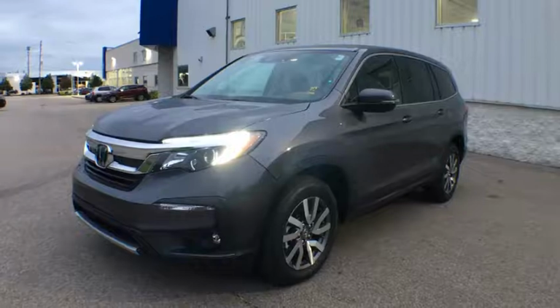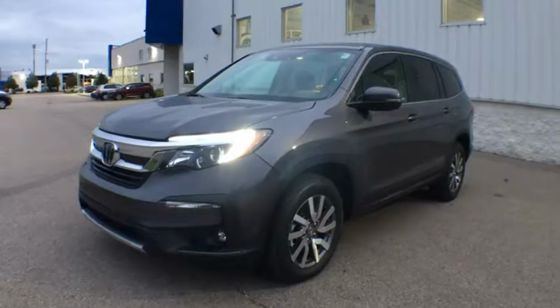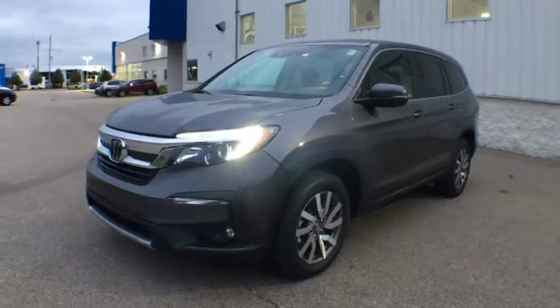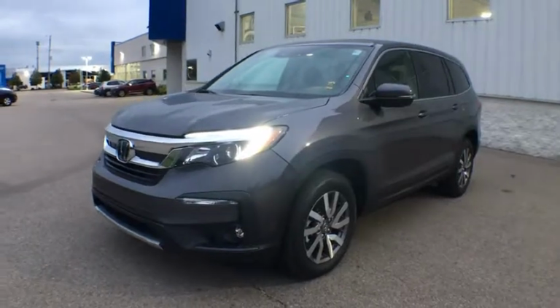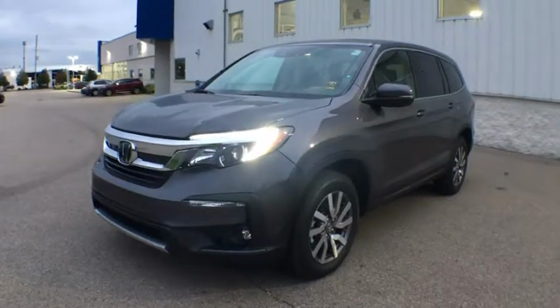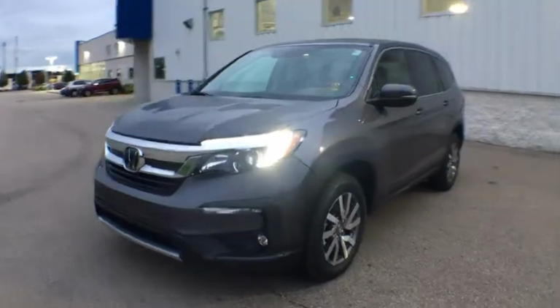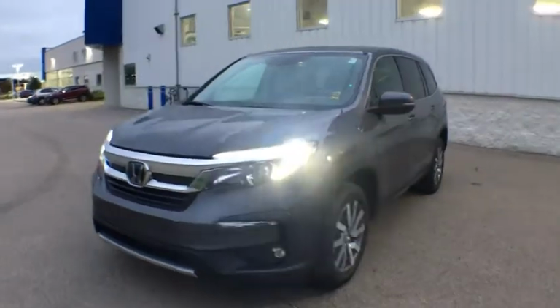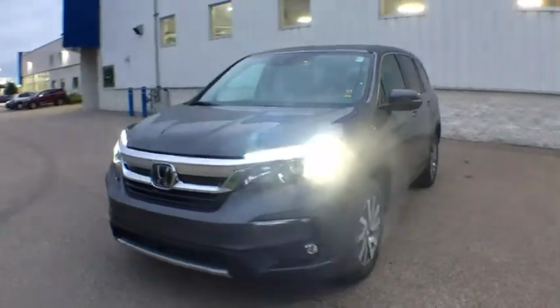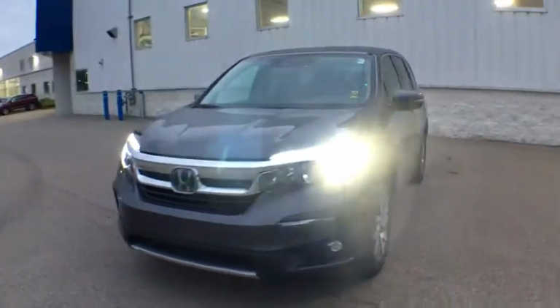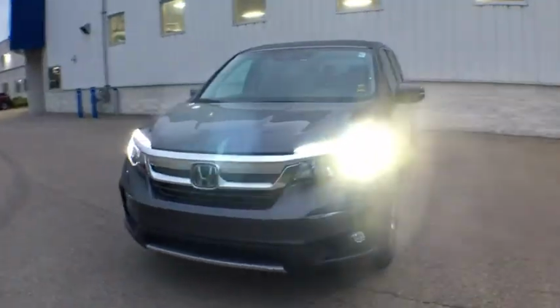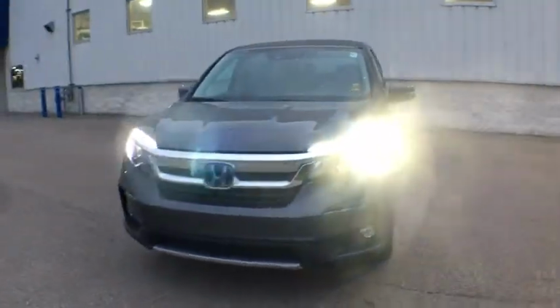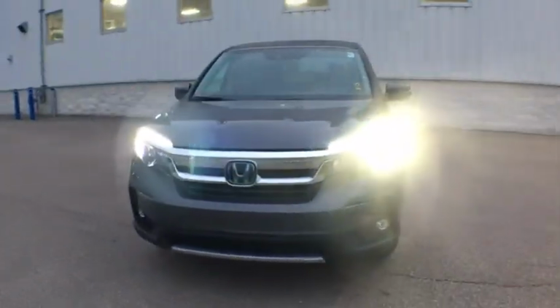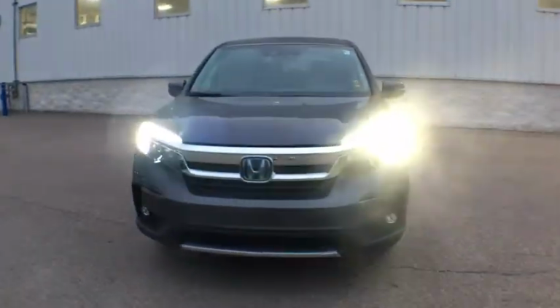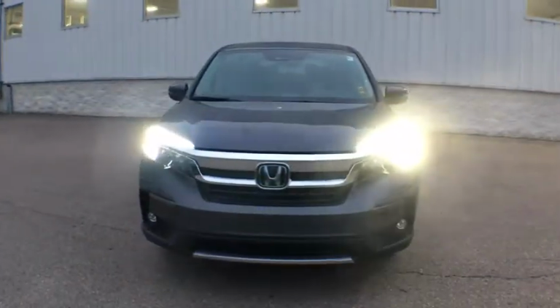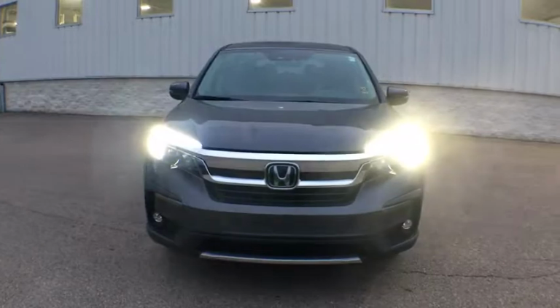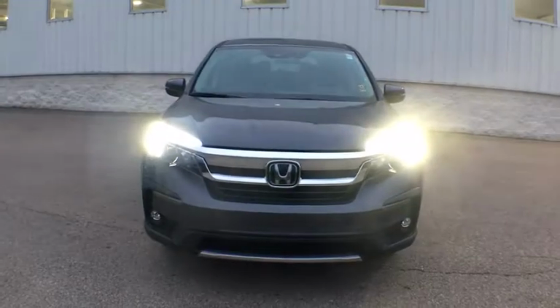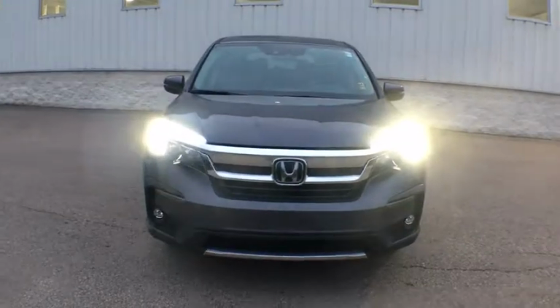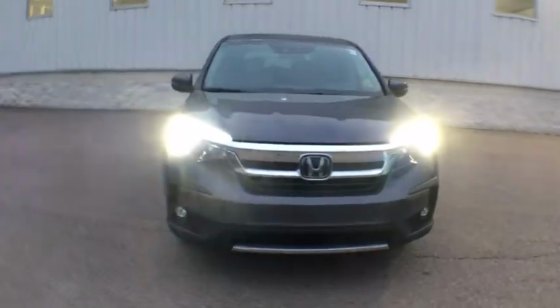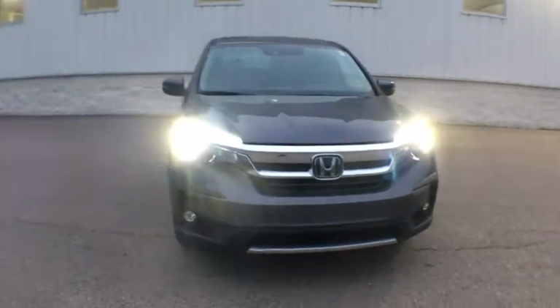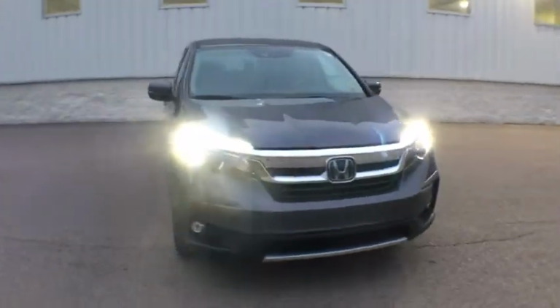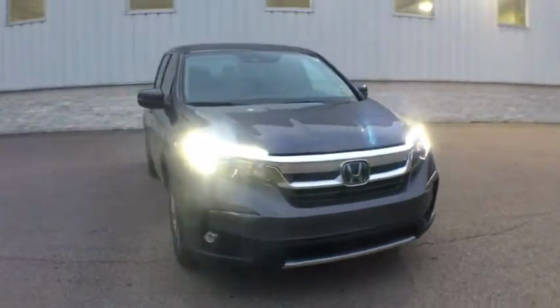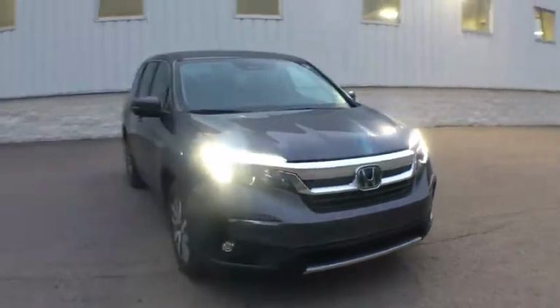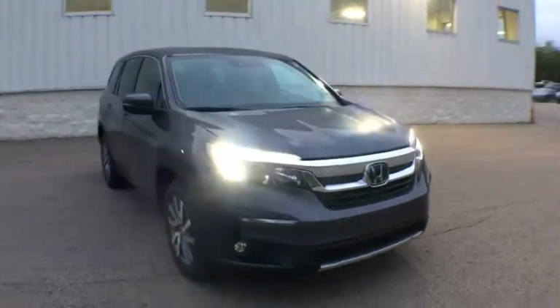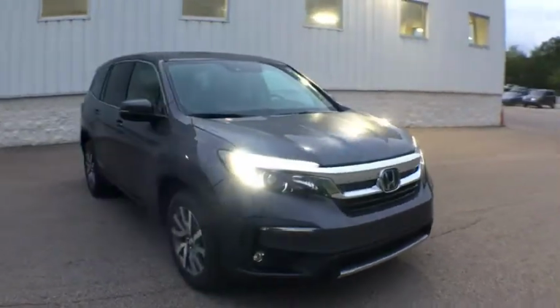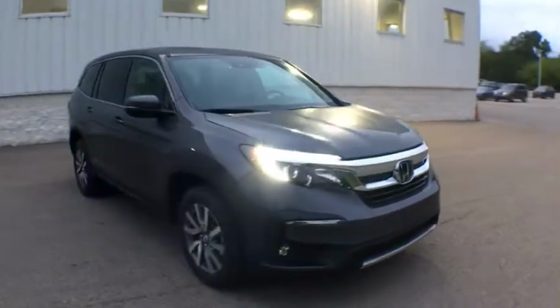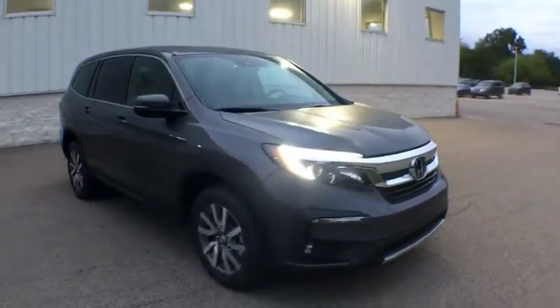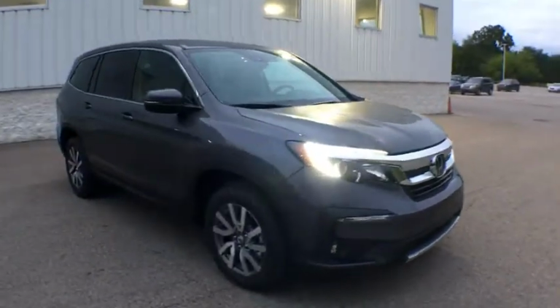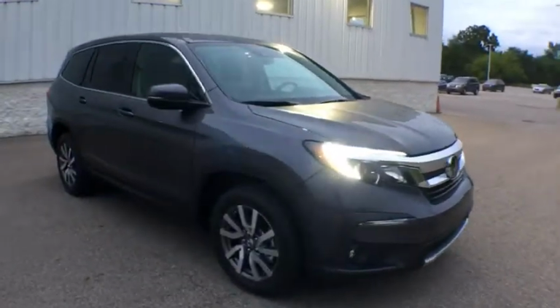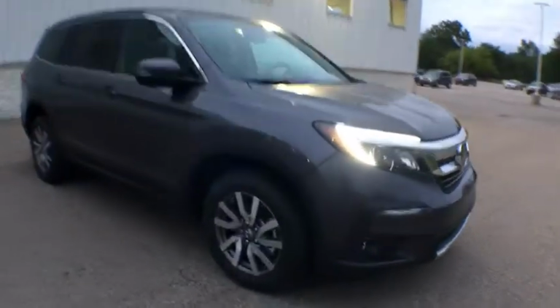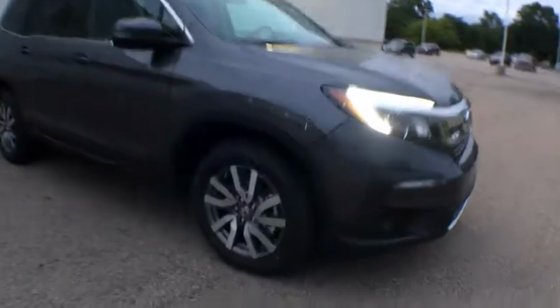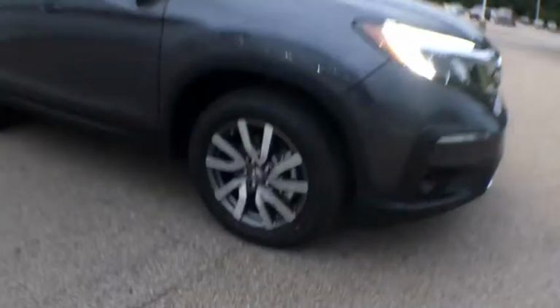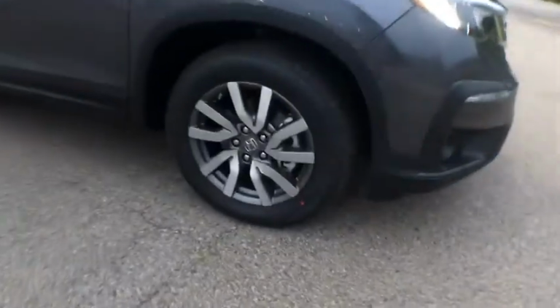Take a ride in the 2019 Honda Pilot. Optimal utility. Indulgent interior. Powerful performer. You'll be ready for almost anything in the Honda Pilot.